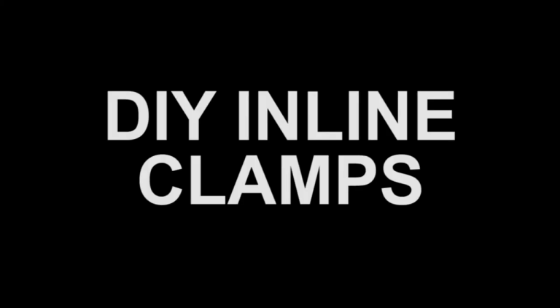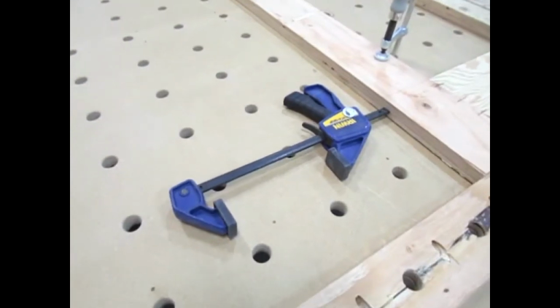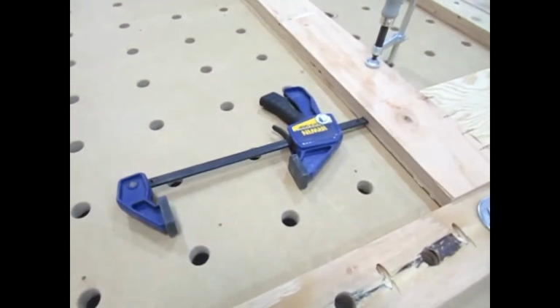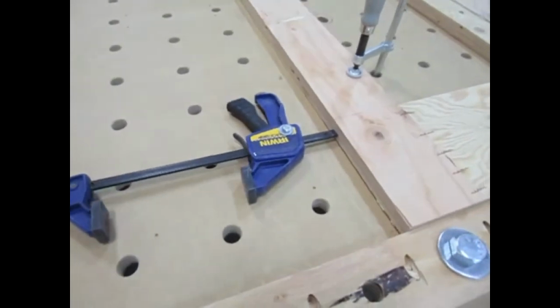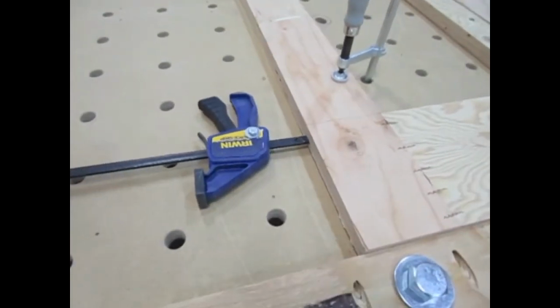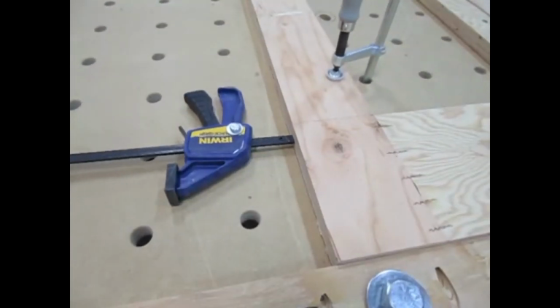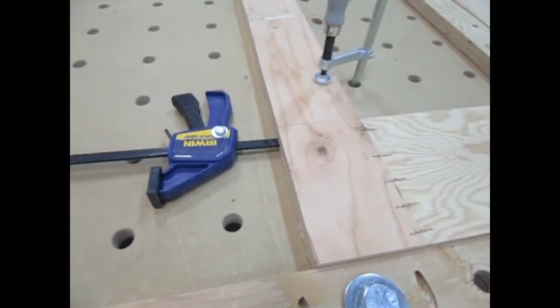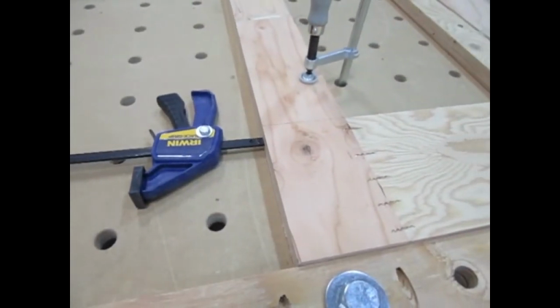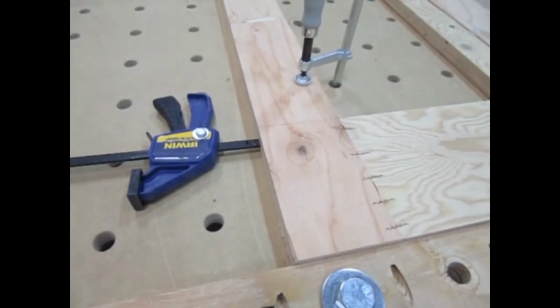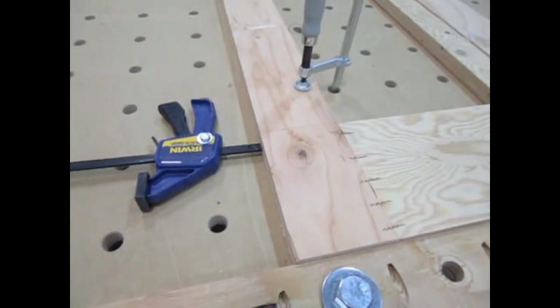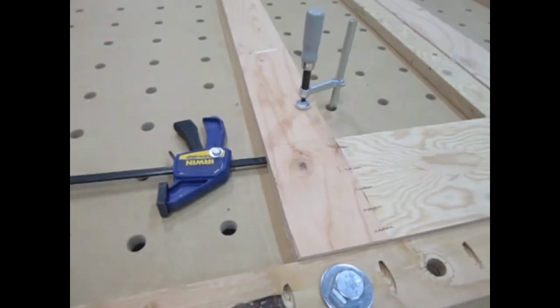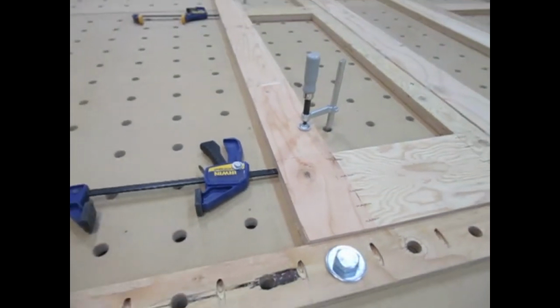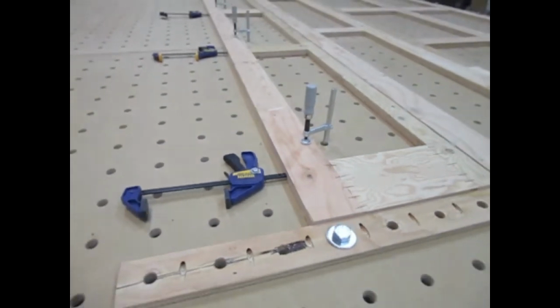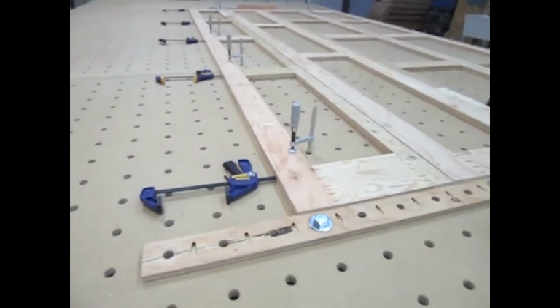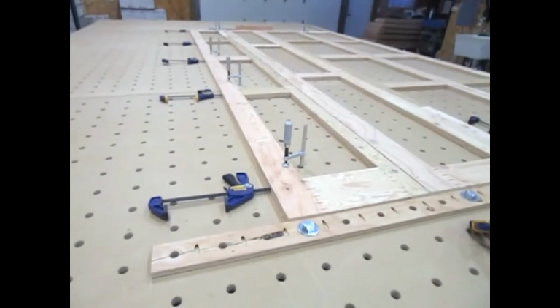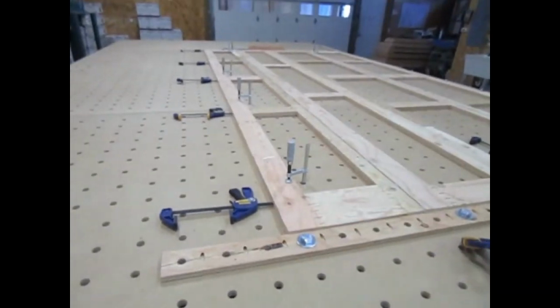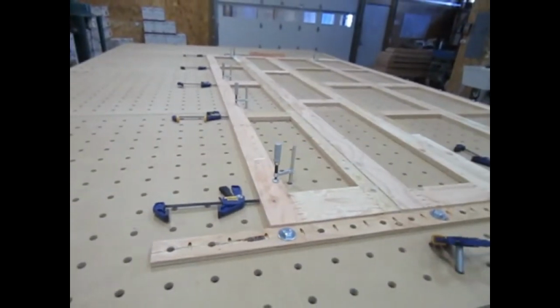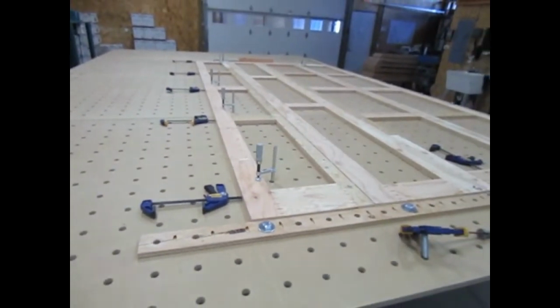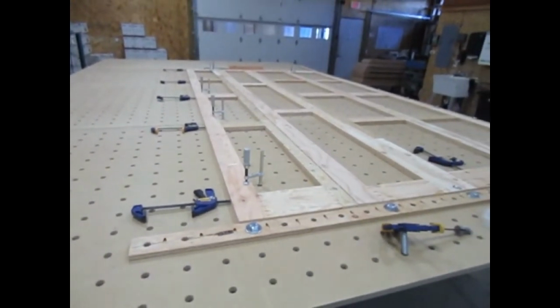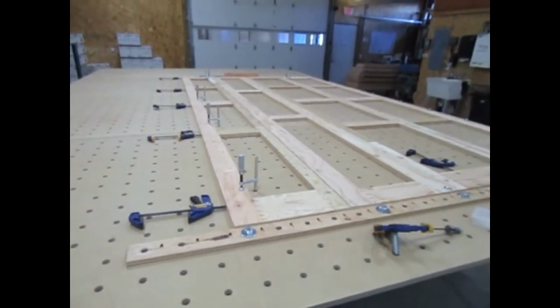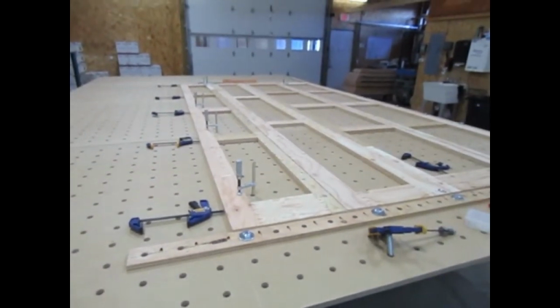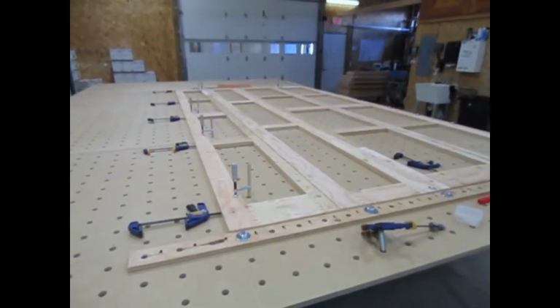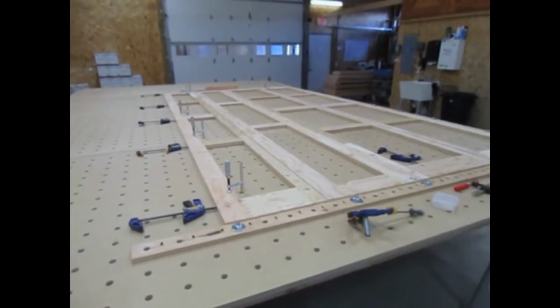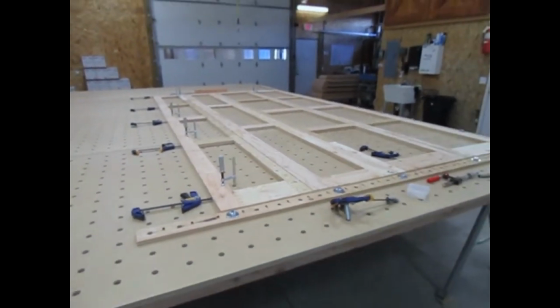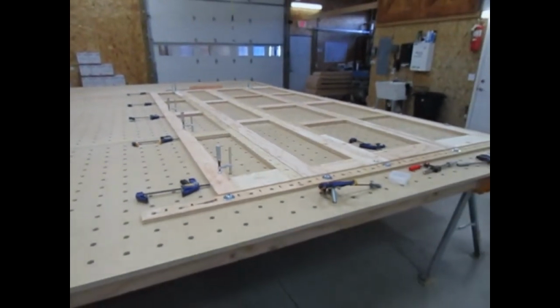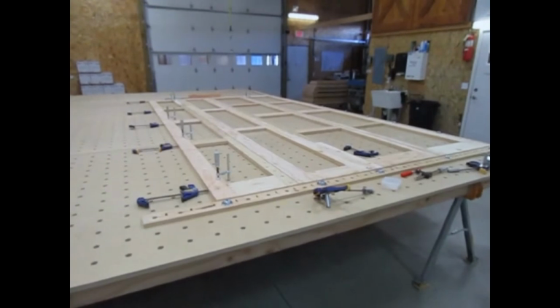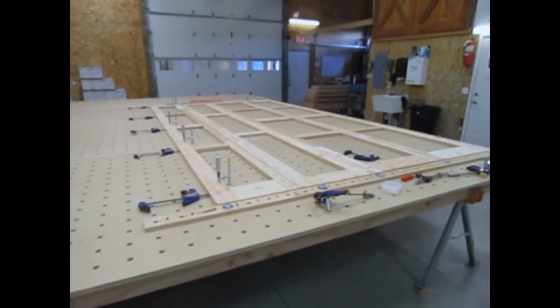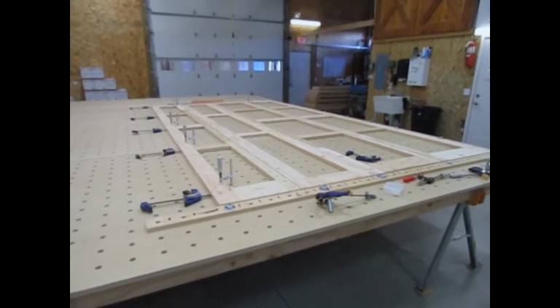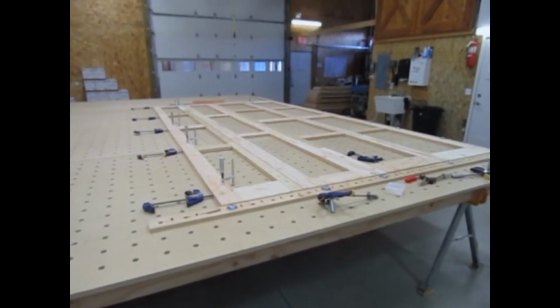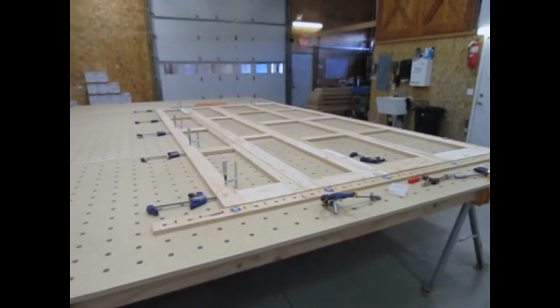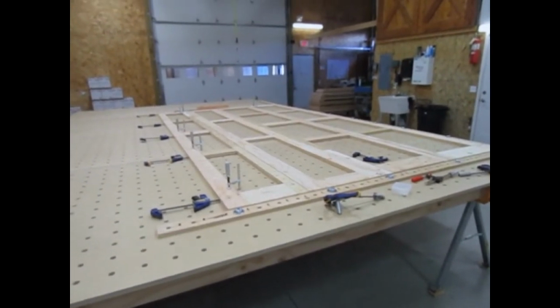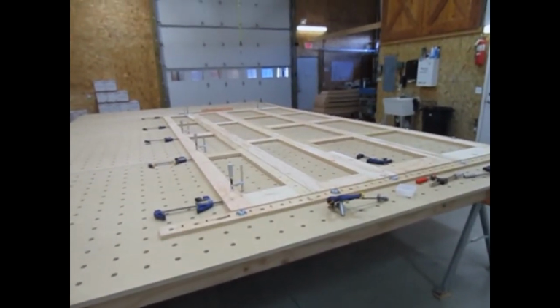These DIY clamps are just a quick clamp with a piece of 3/4-inch all-thread bolted to the side through a space in the clamping mechanism. These clamps were cheaper to make than the Festool in-line clamps, so I made a whole pile of them. There's a link in the description to the video where I show you how to make these.